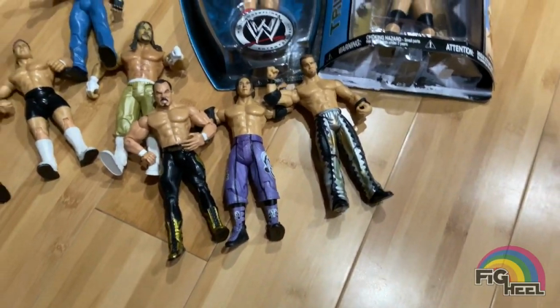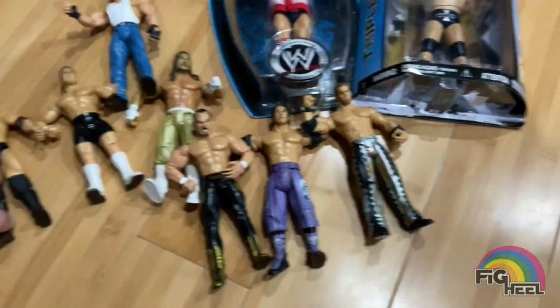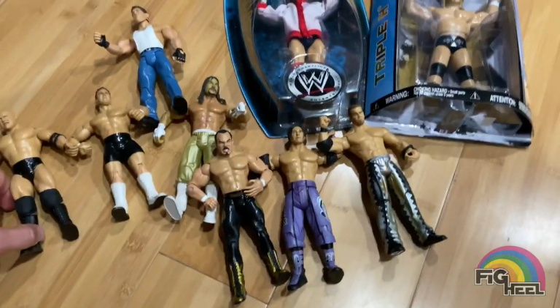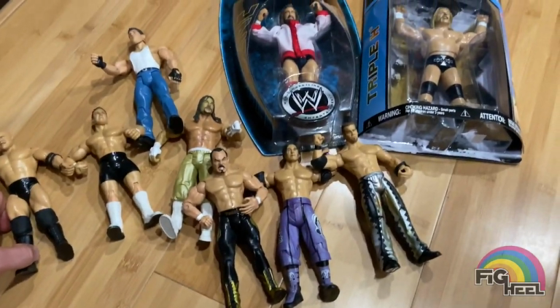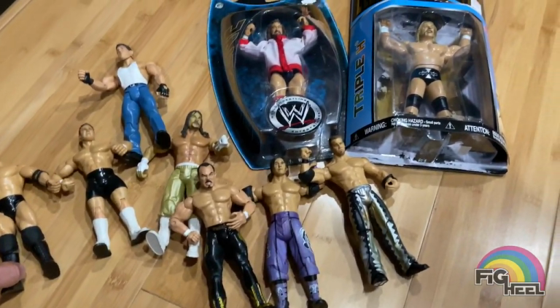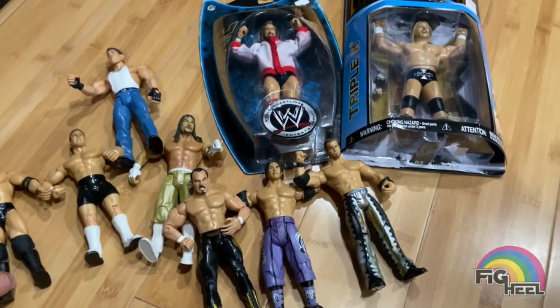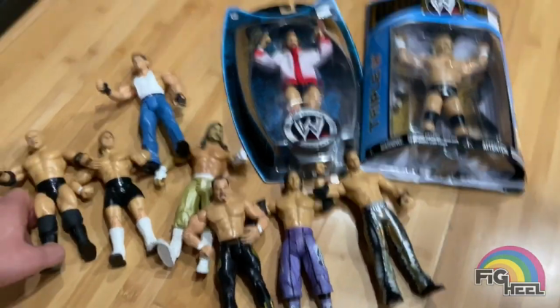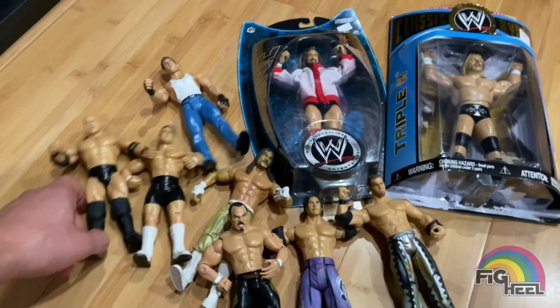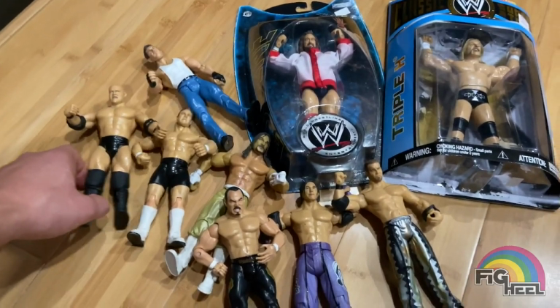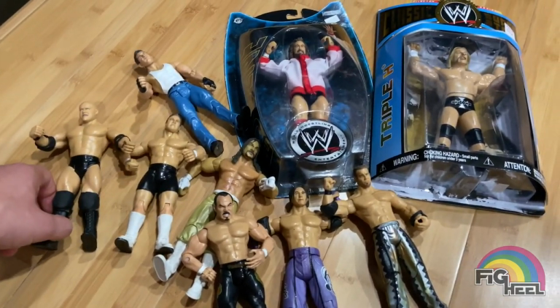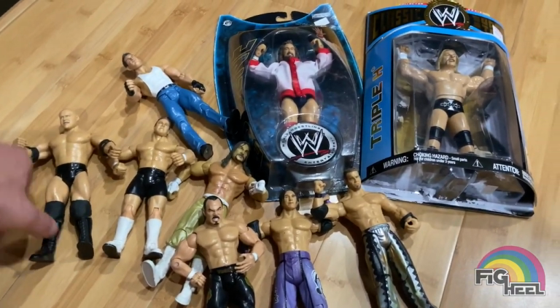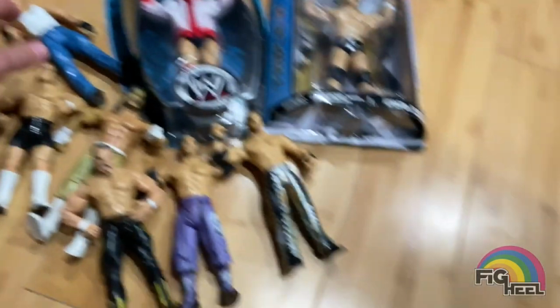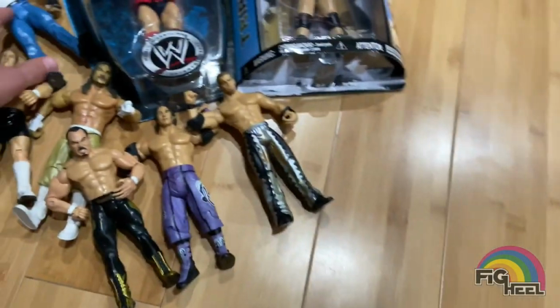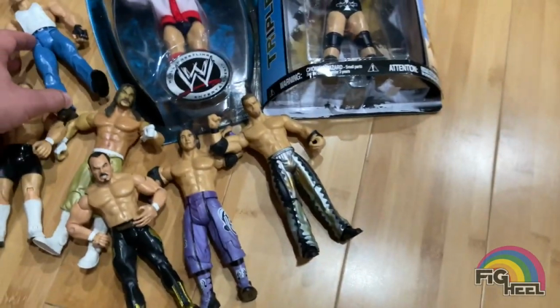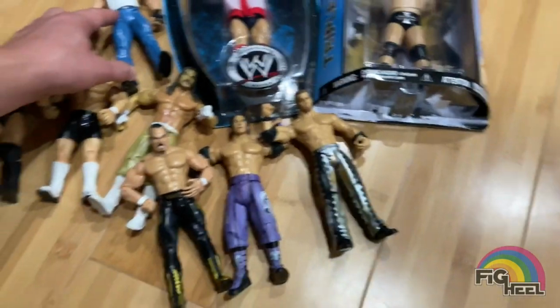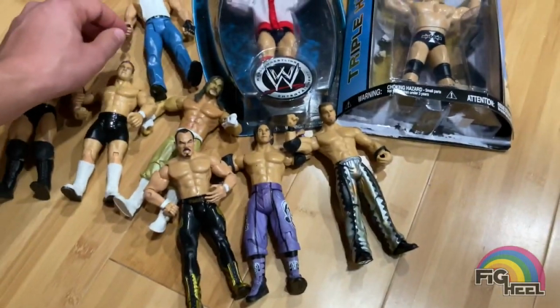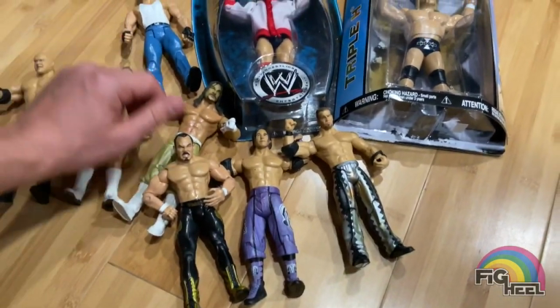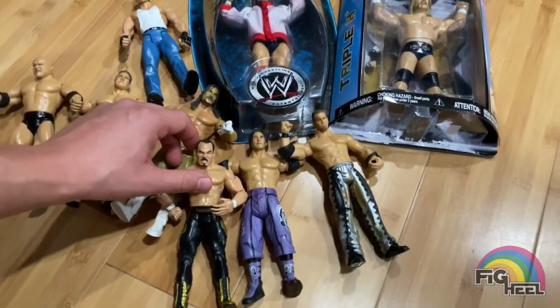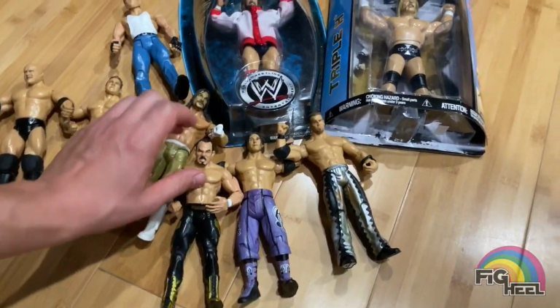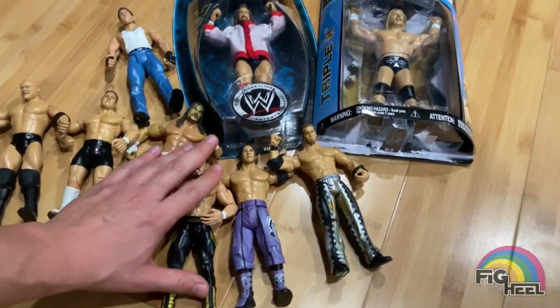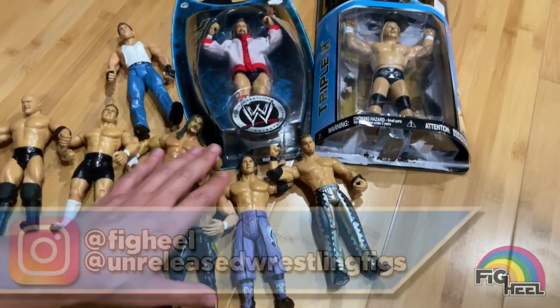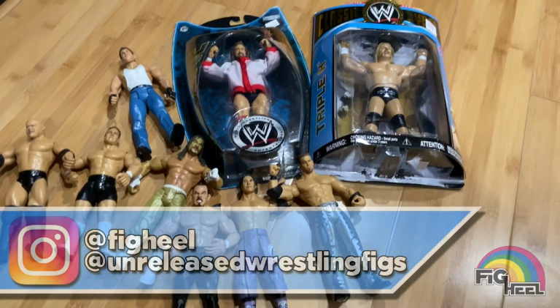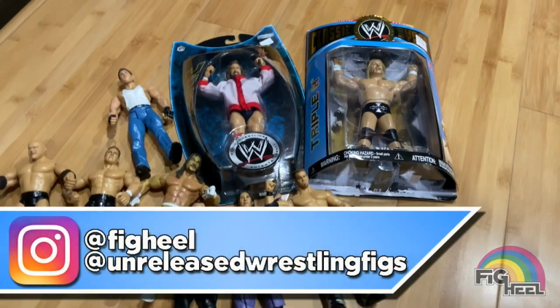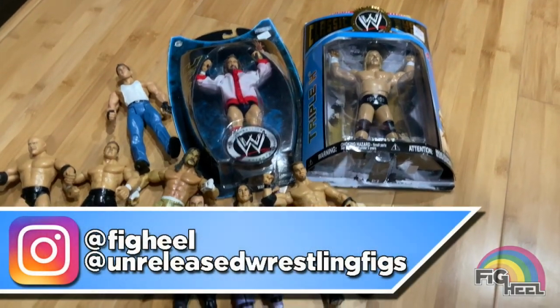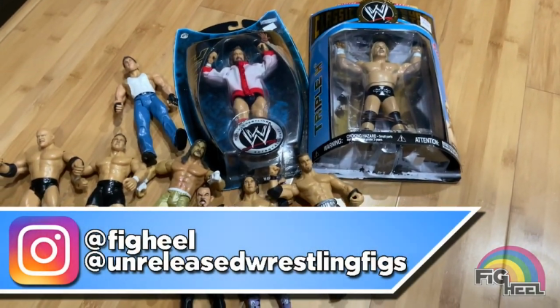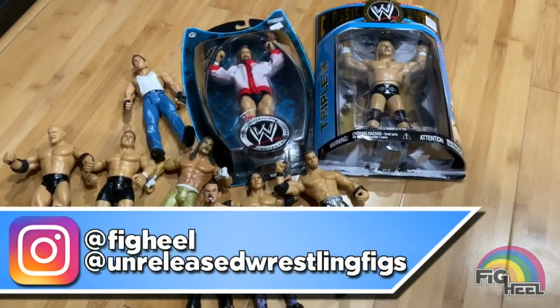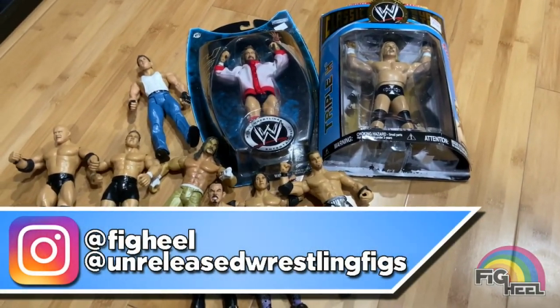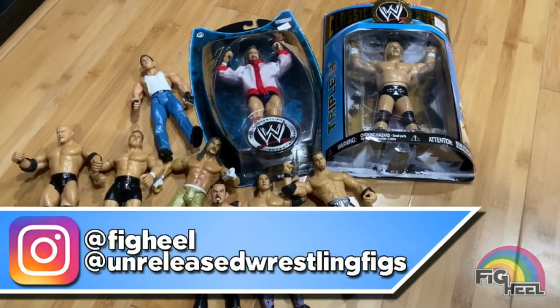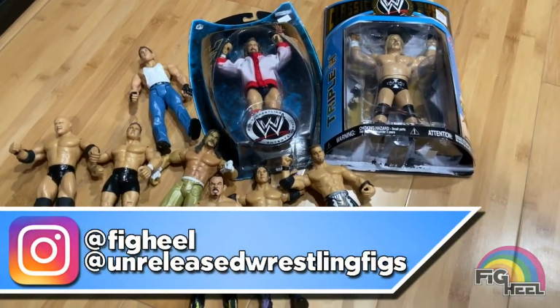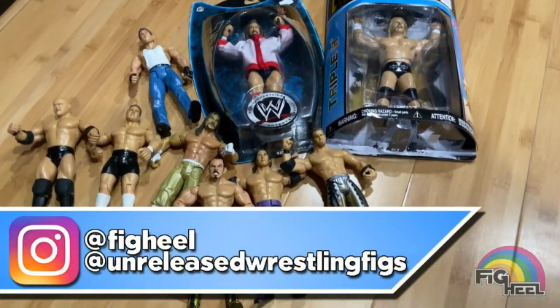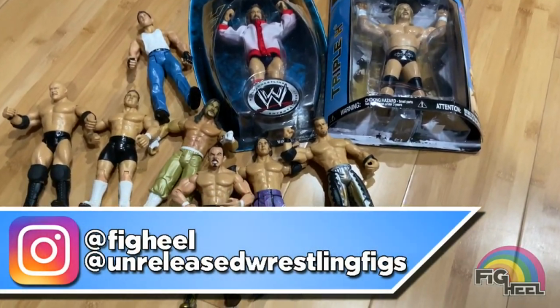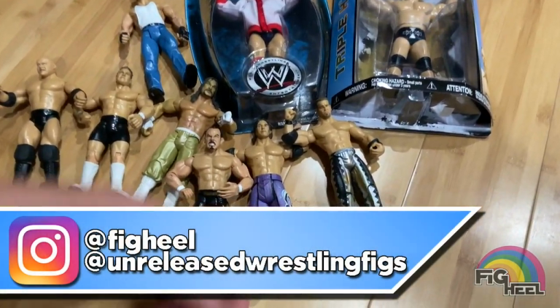So let's see — we got nine figures for $35. You can't beat that. Pretty good deal, I think. Not a bad hunt, I would say. Hope you guys liked this video. Don't forget to like, comment, and subscribe. Follow me on Instagram at Fig Heel and at Unreleased Wrestling Figs.